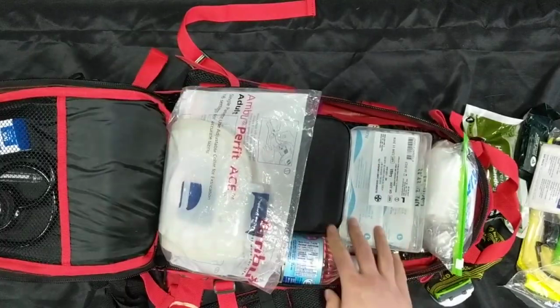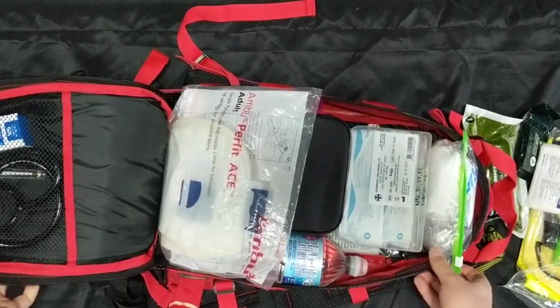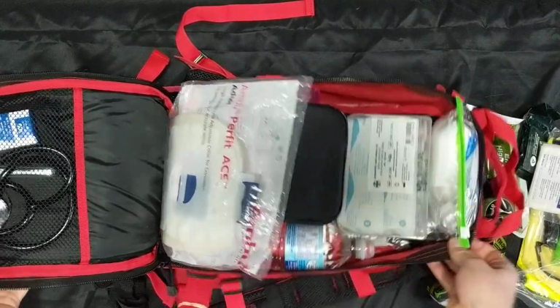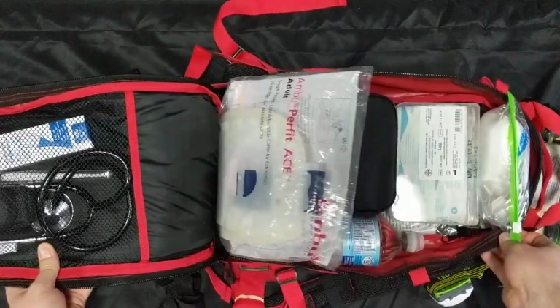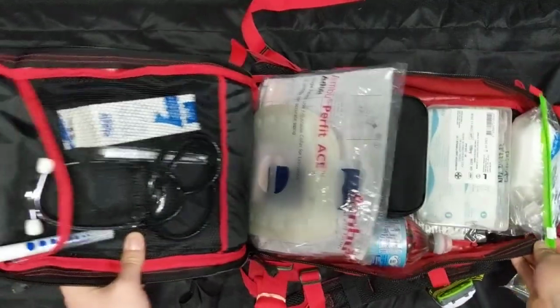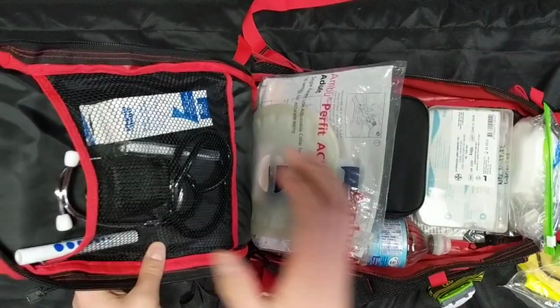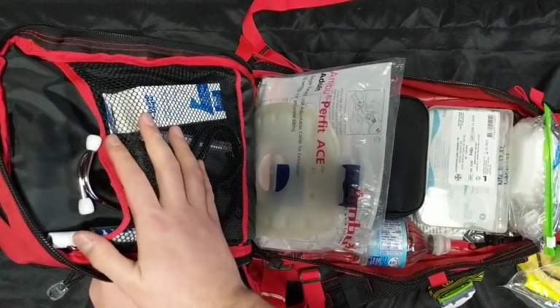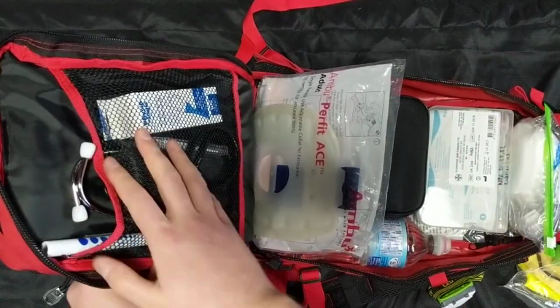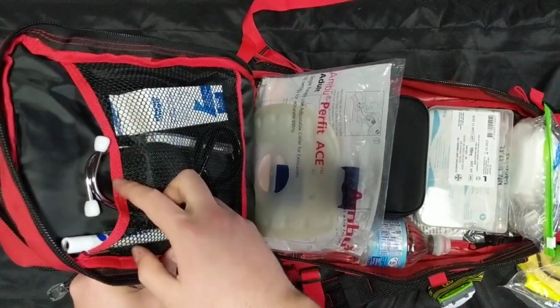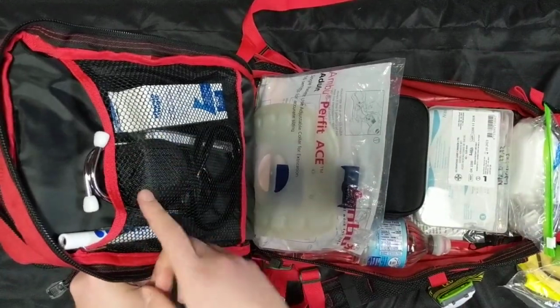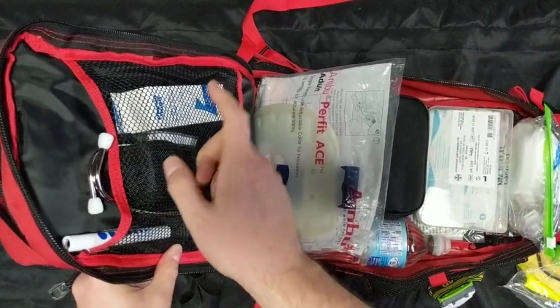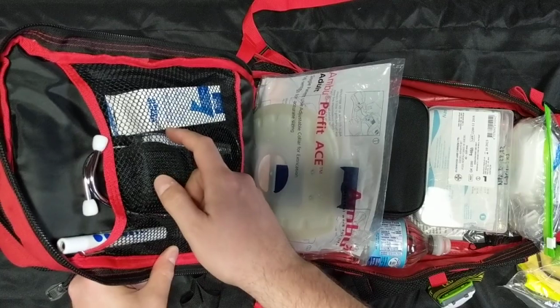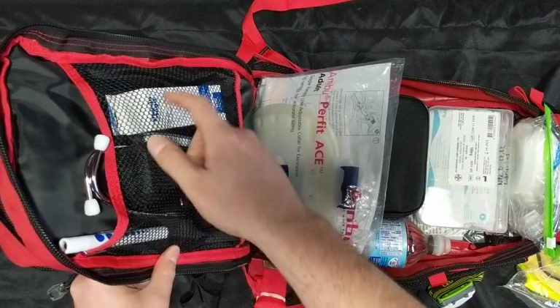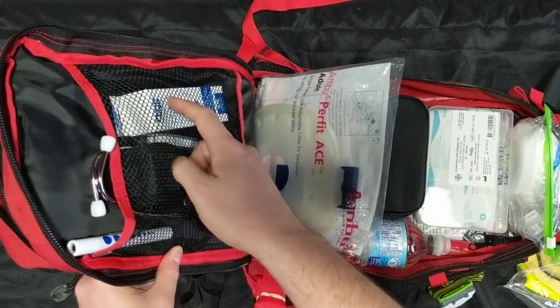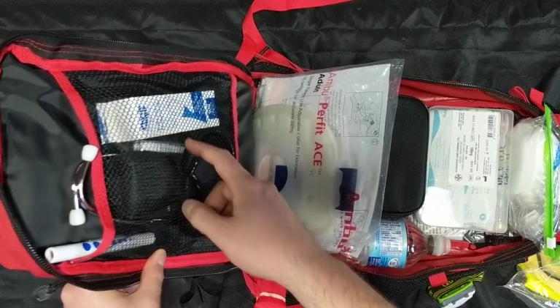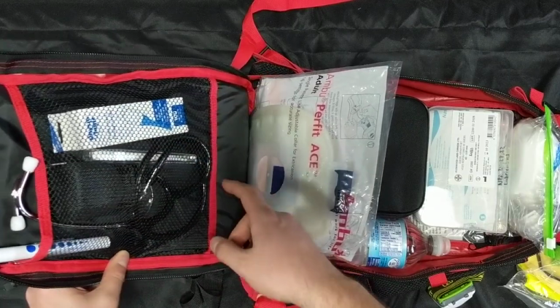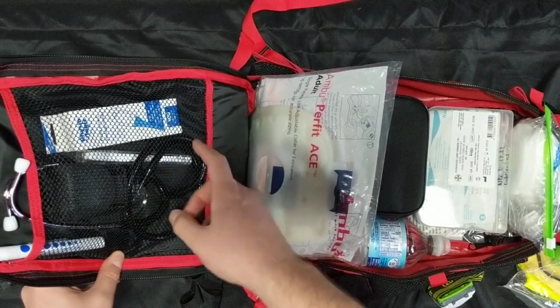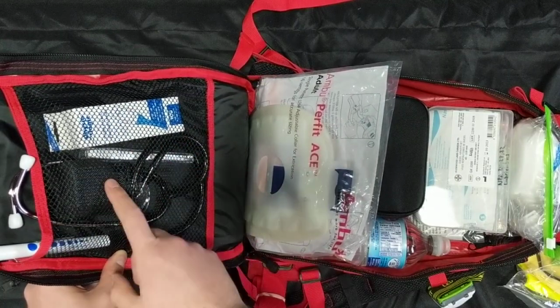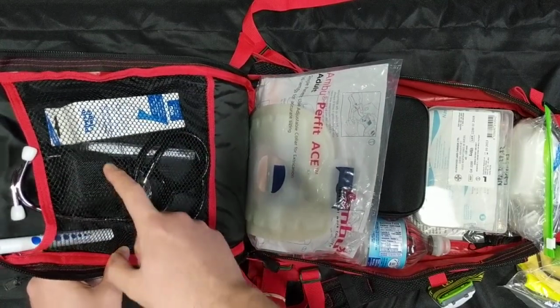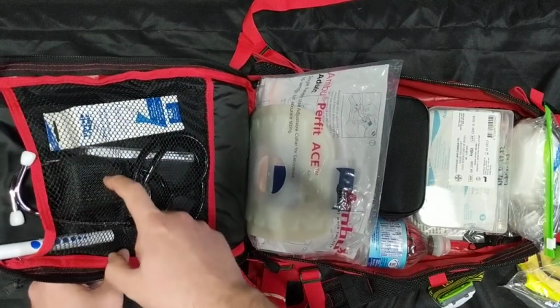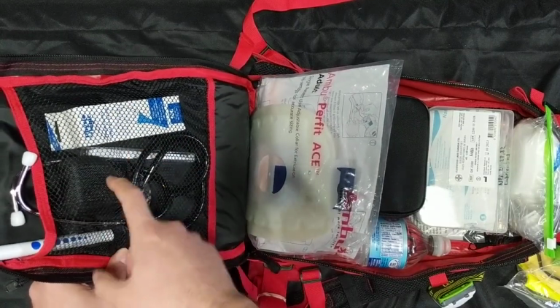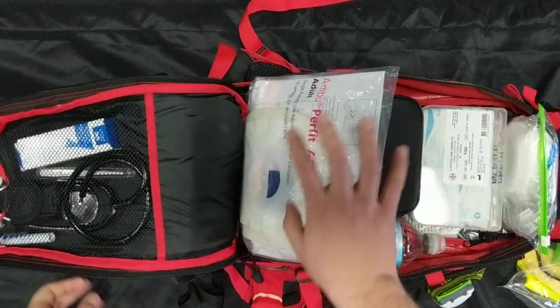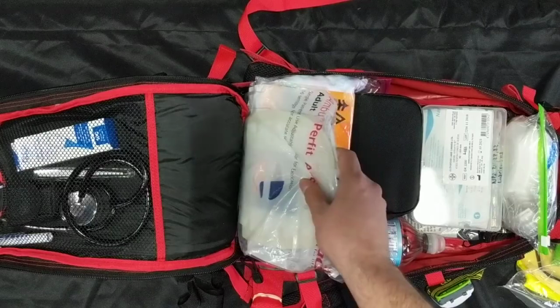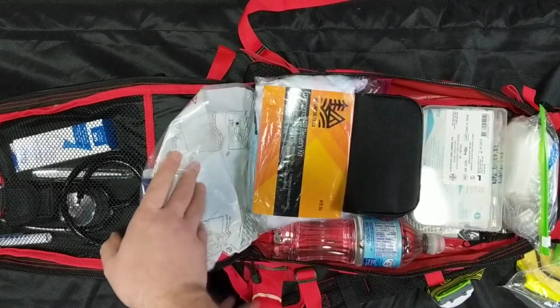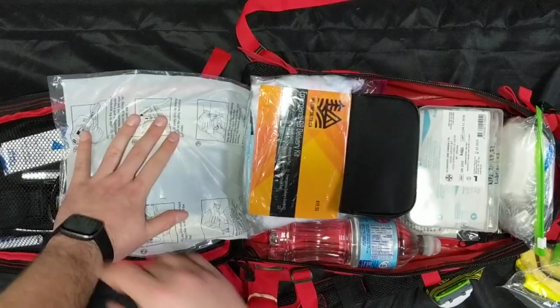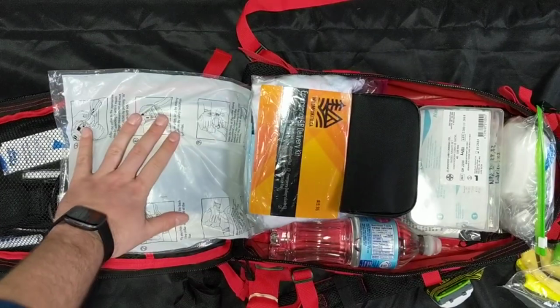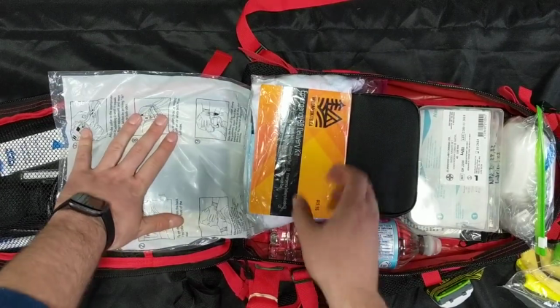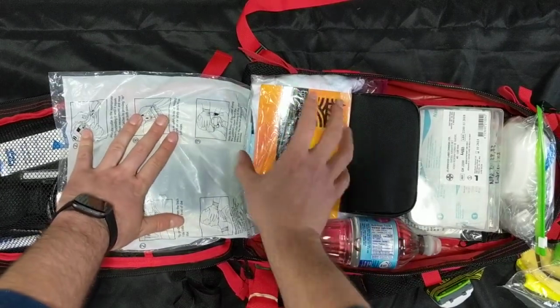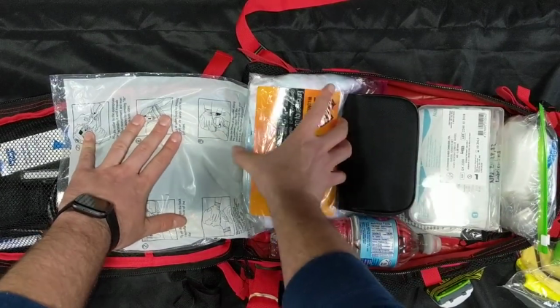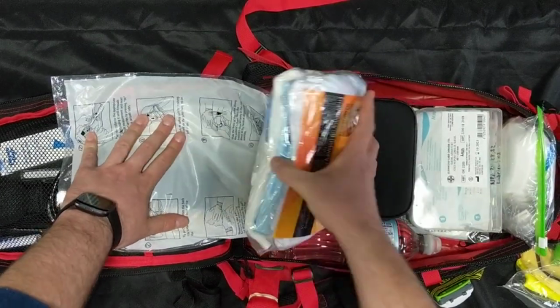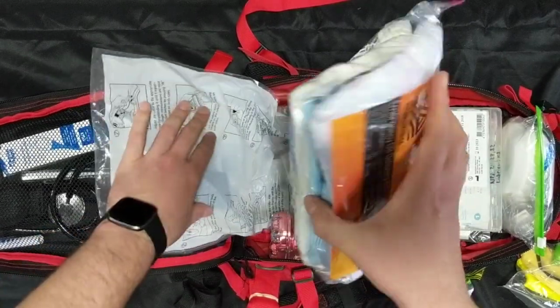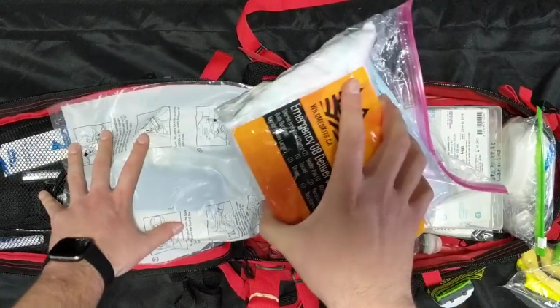In our back major pouch, which opens all the way up, the top section has assessment gear: a stethoscope, pen light, thermometer, 100 probe covers, and an SpO2 monitor. Then you've got a full adjustable cervical collar.